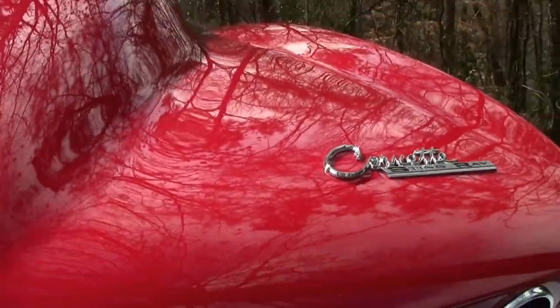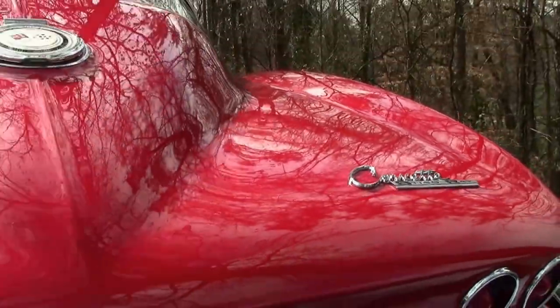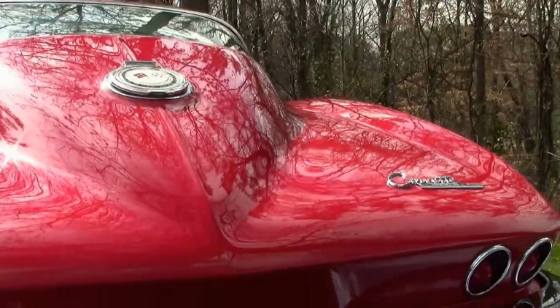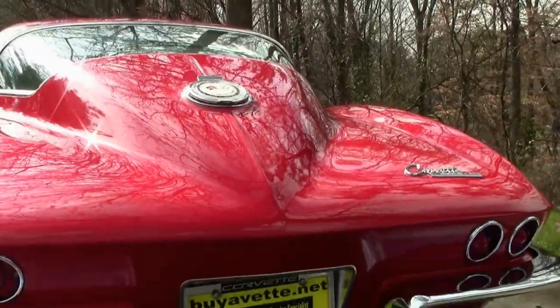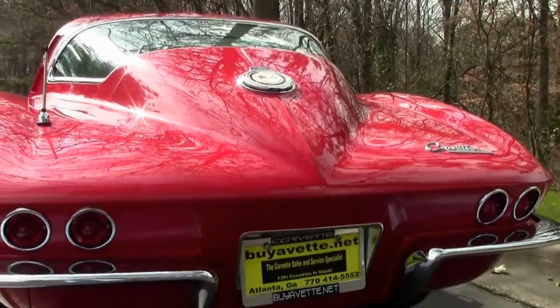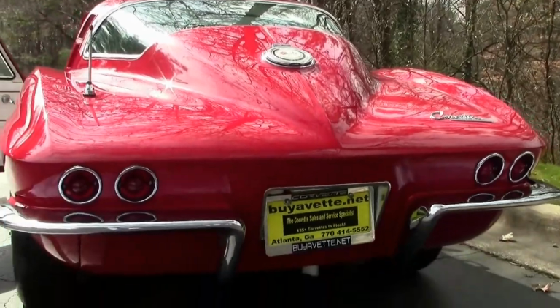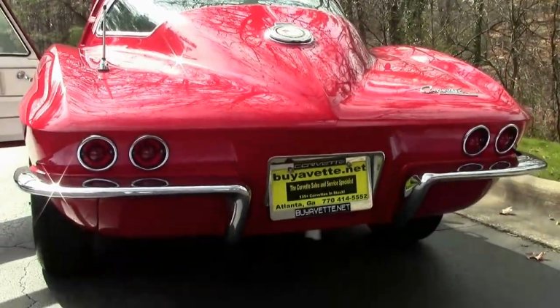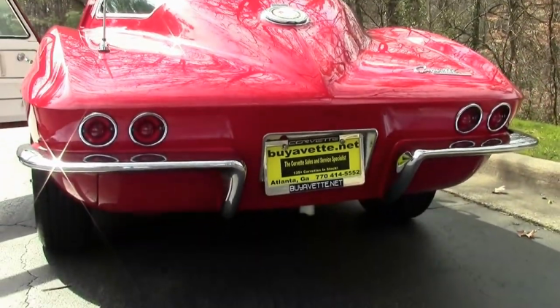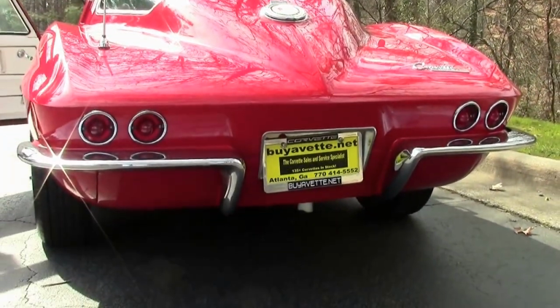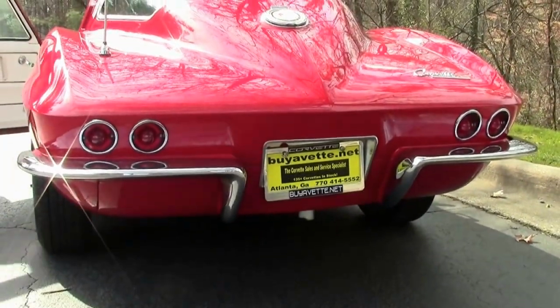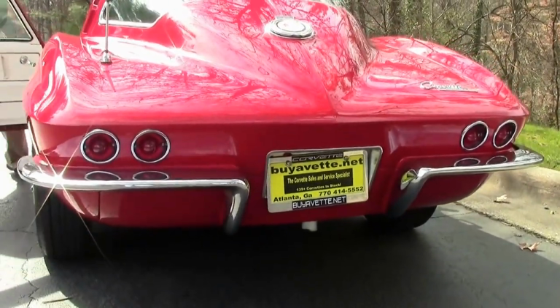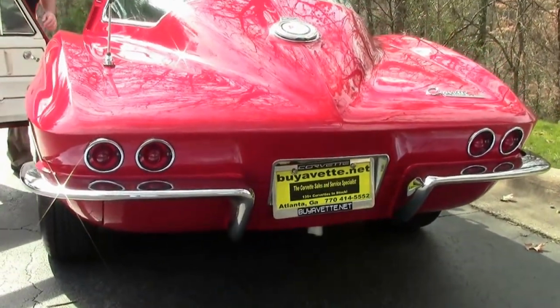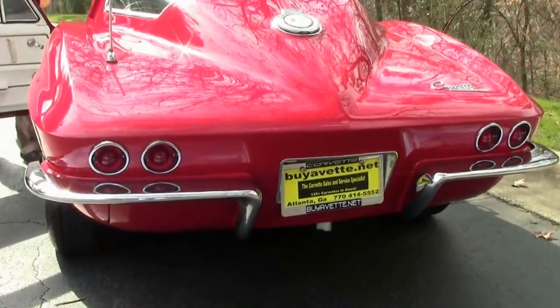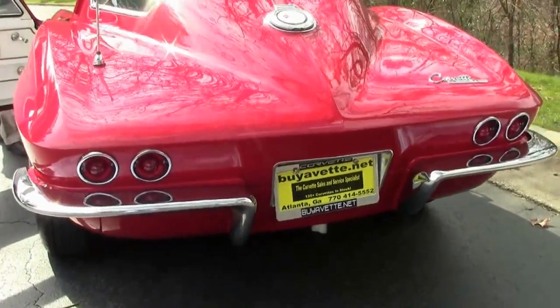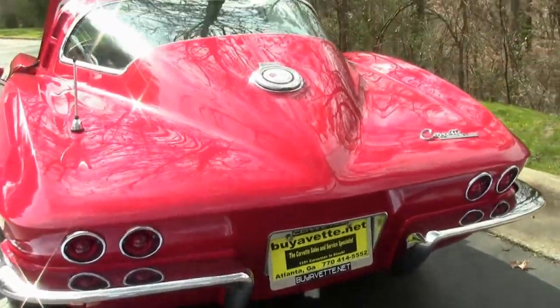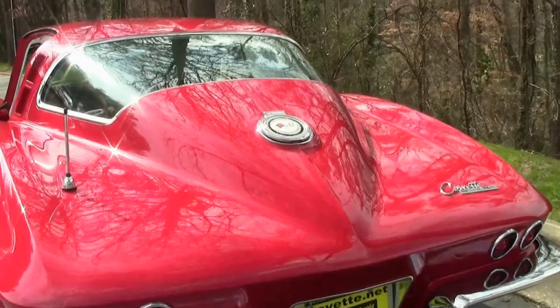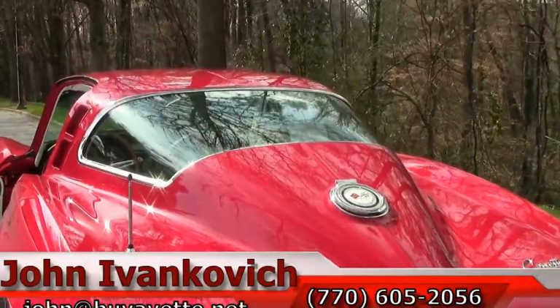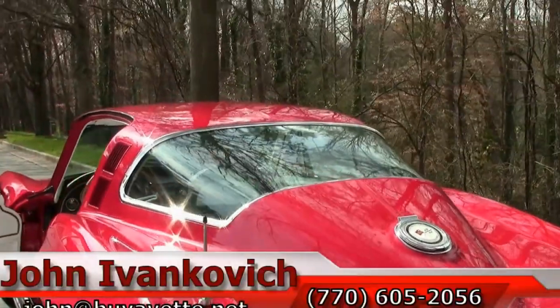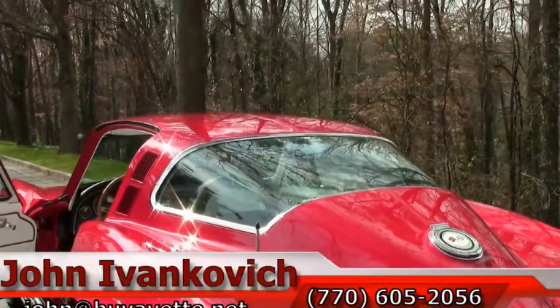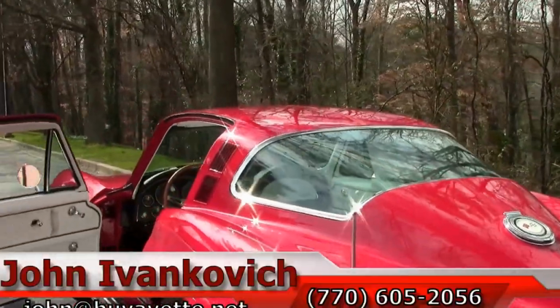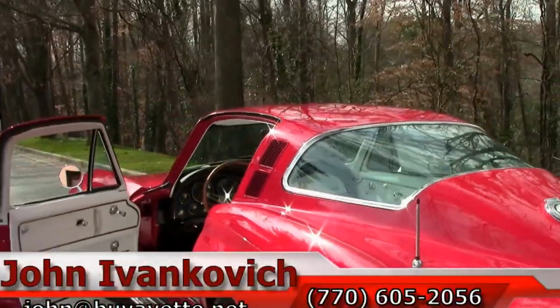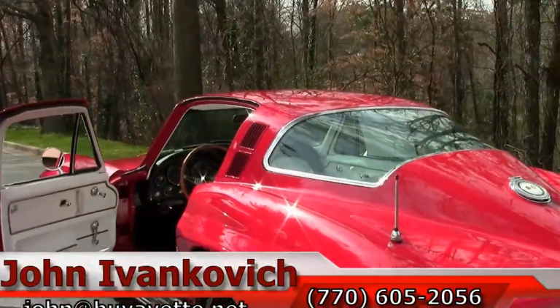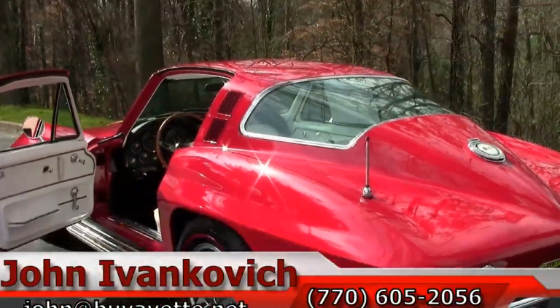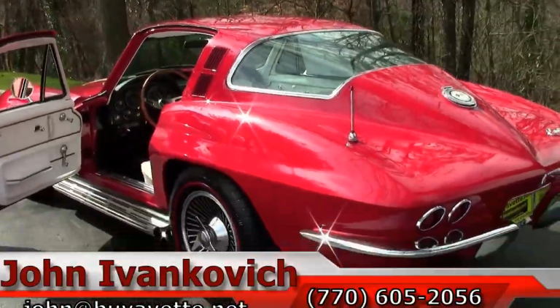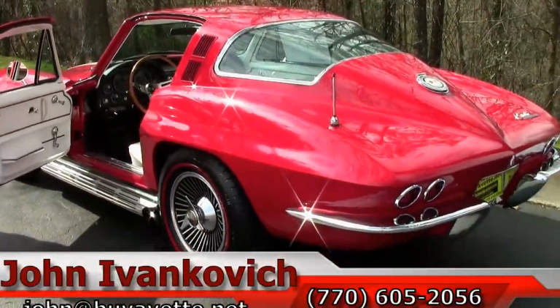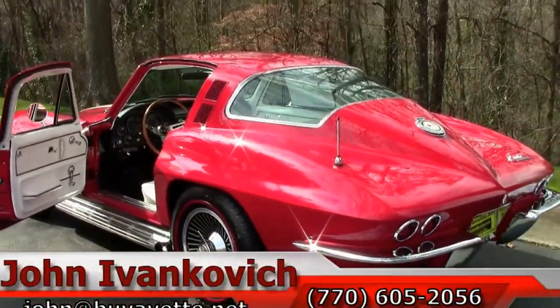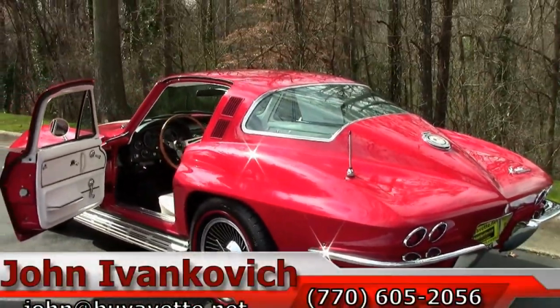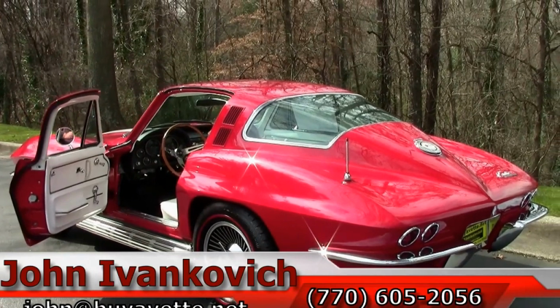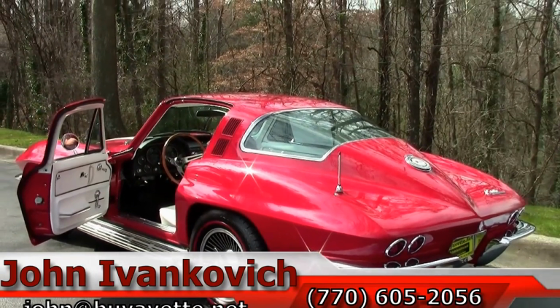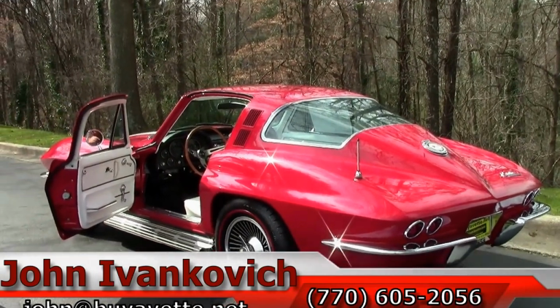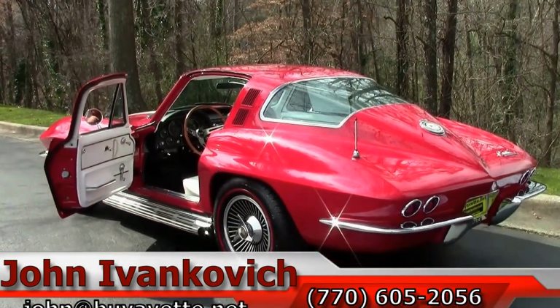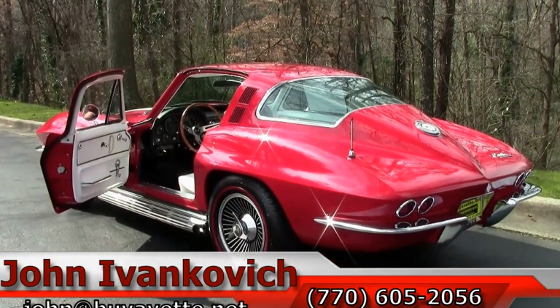If you're looking for the one that doesn't need anything, this would be it. Give me a call at 770-605-2056, or email john at buyavet dot net, or come on in and ask for me and let's go for a ride.